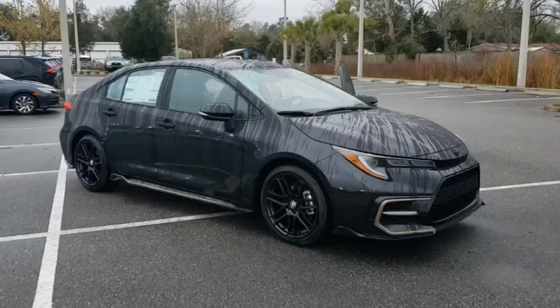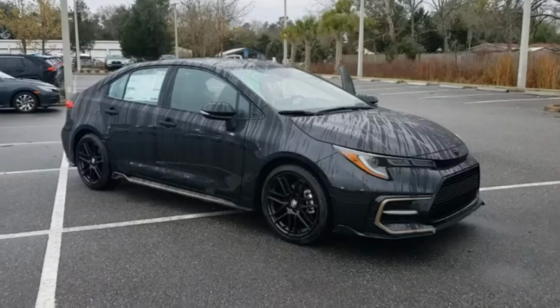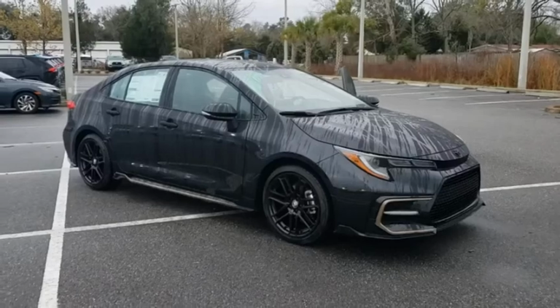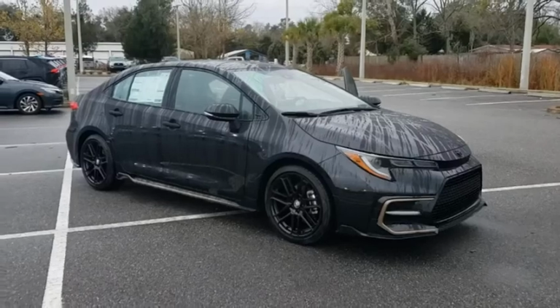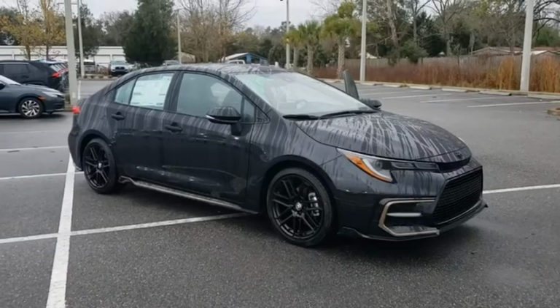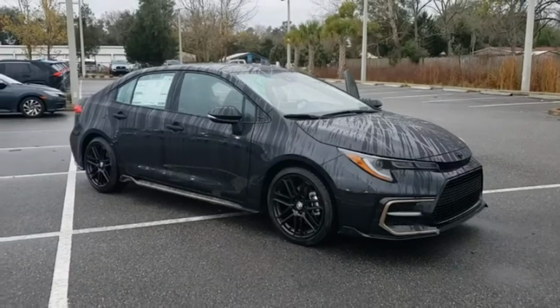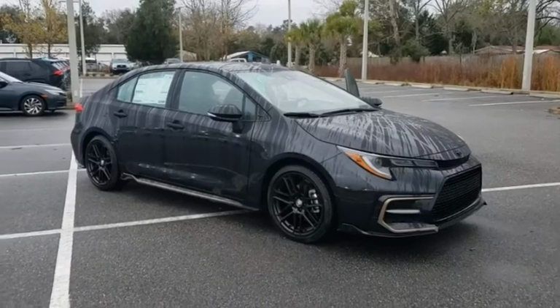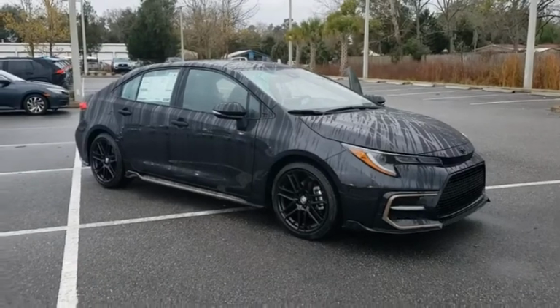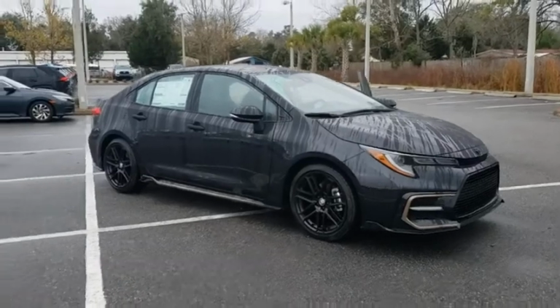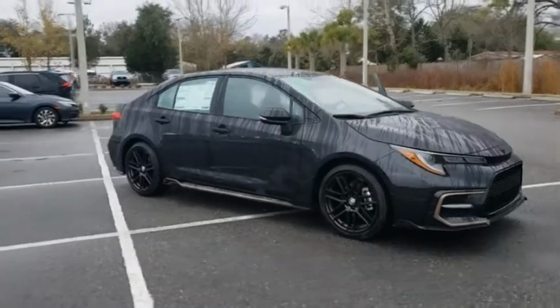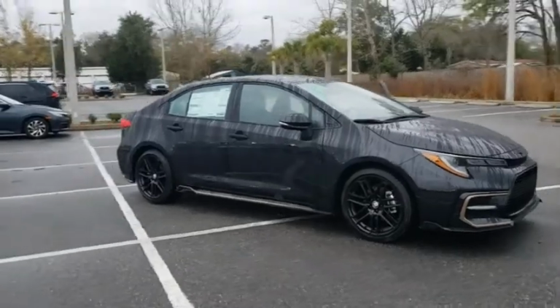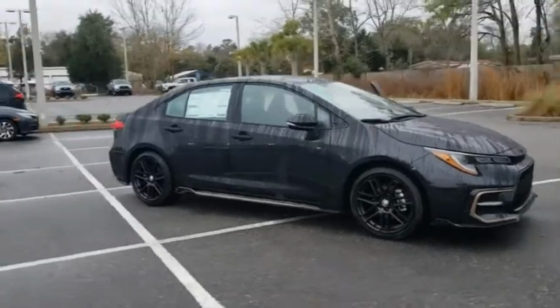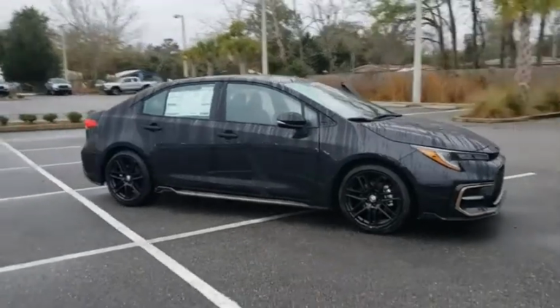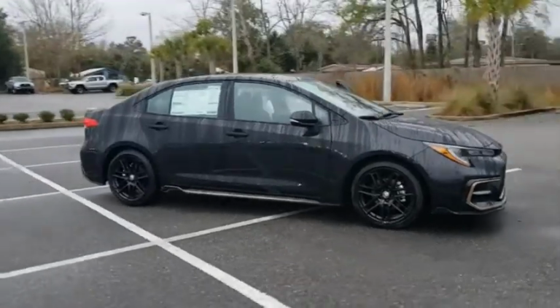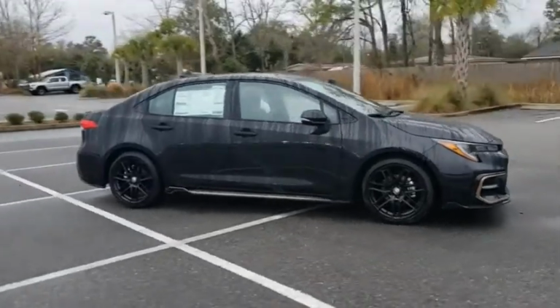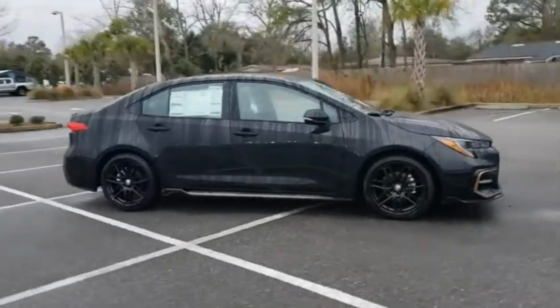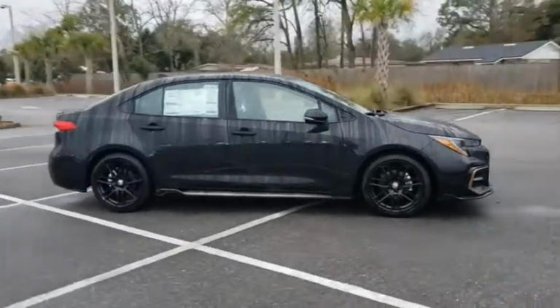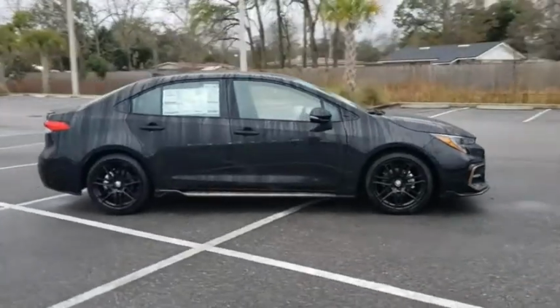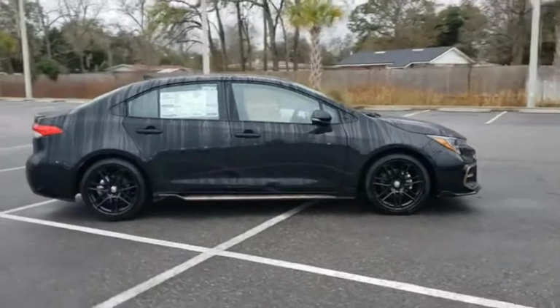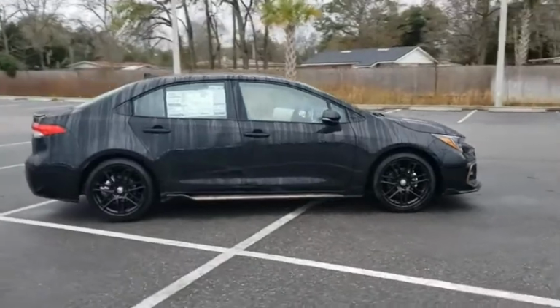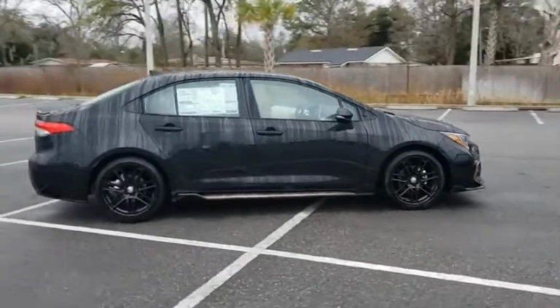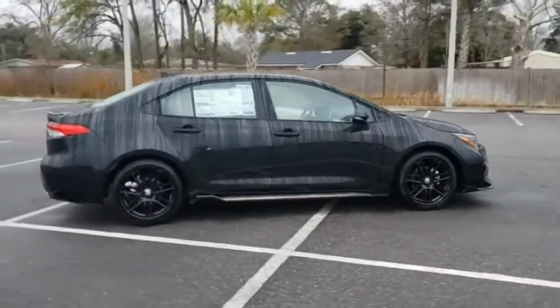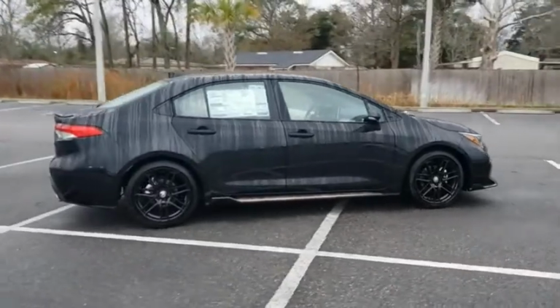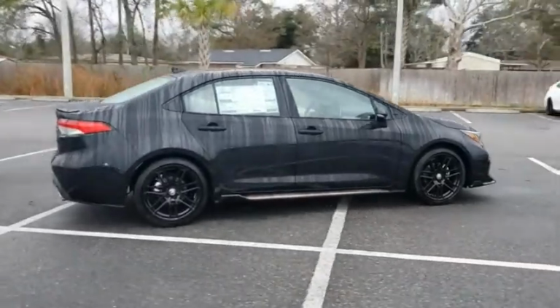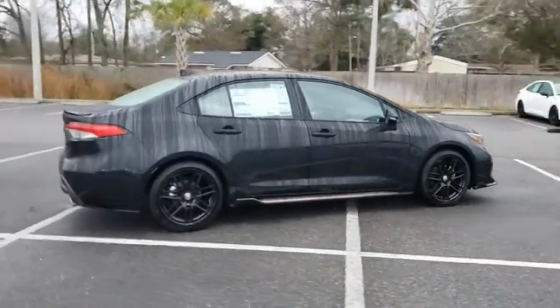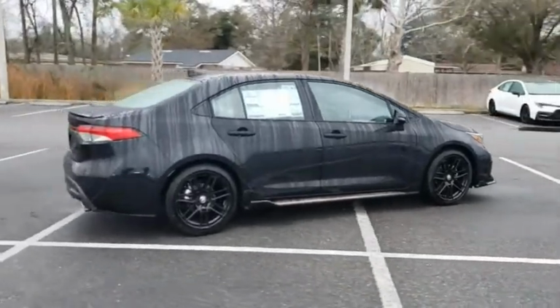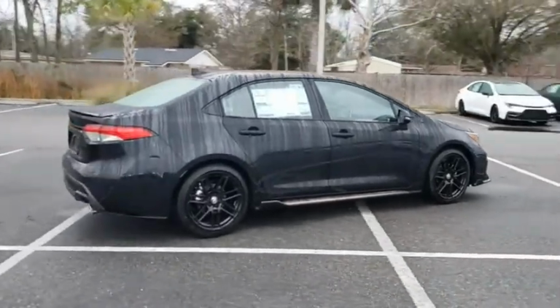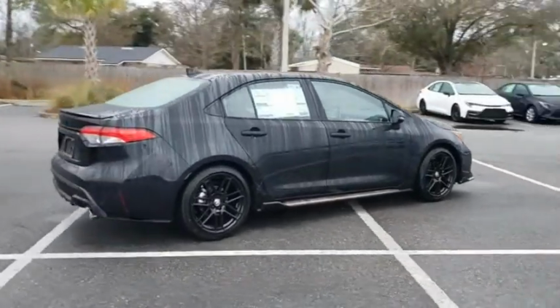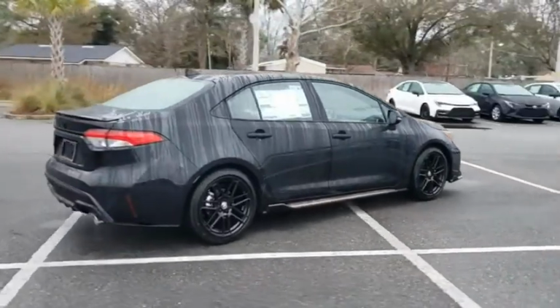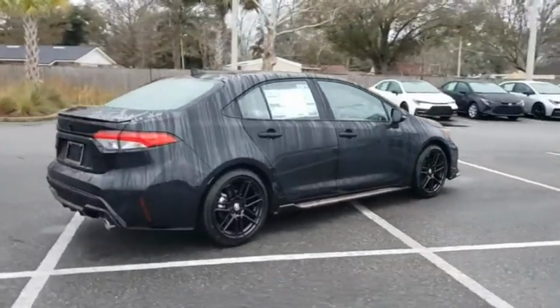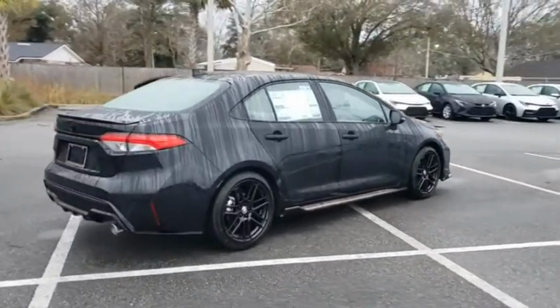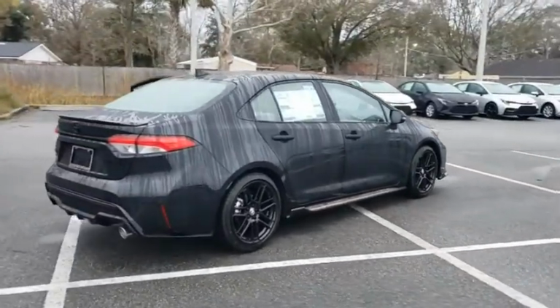Make a great choice today with the 2021 Toyota Corolla. The Corolla is still a great option for those who want dependability, comfort, and value.